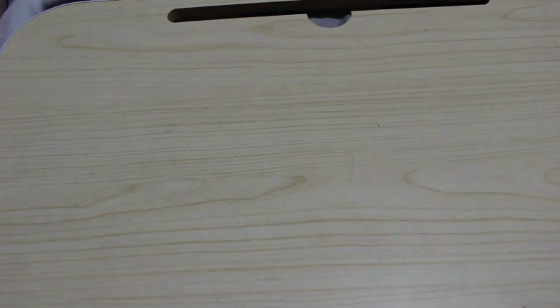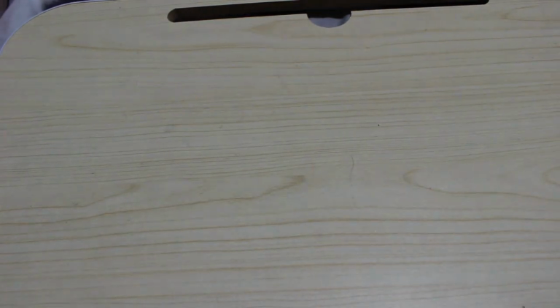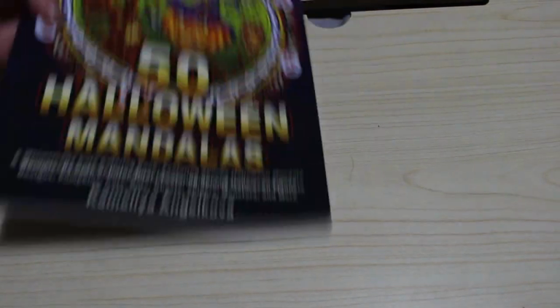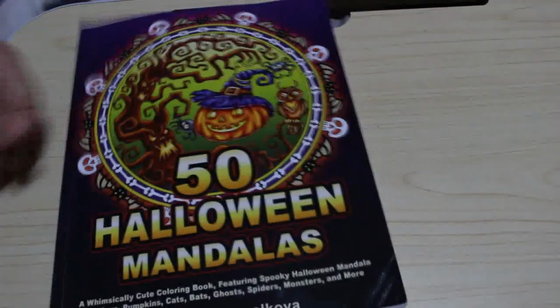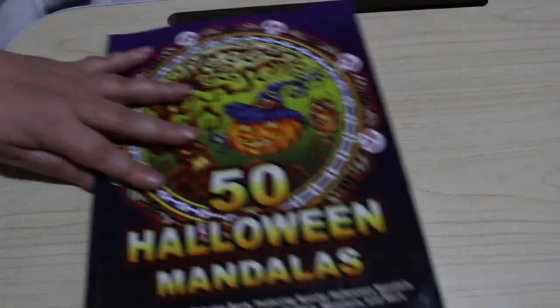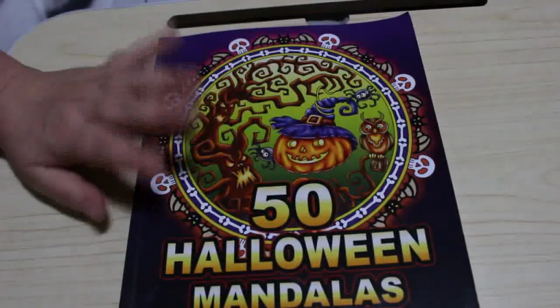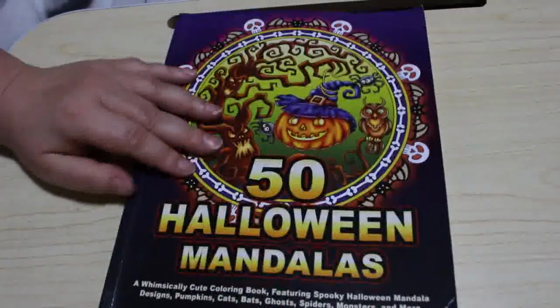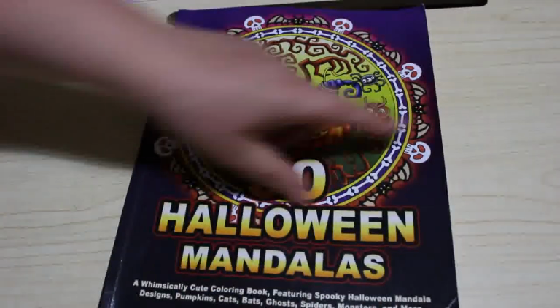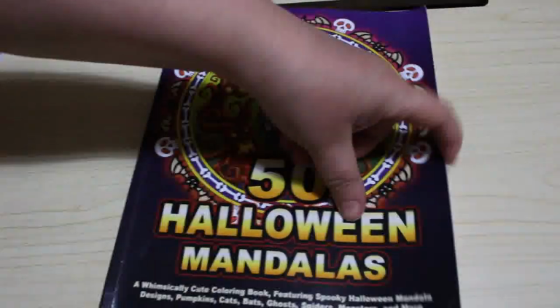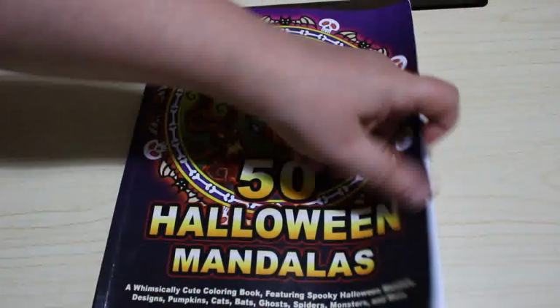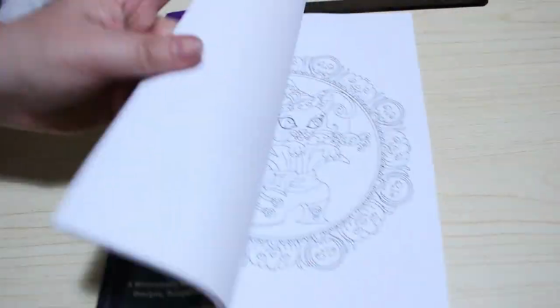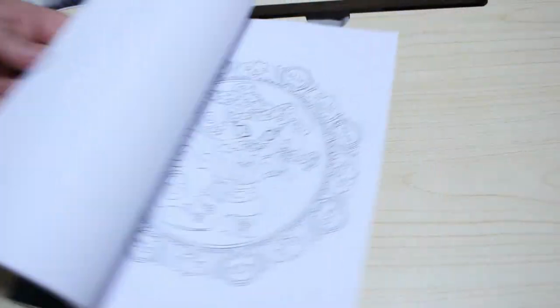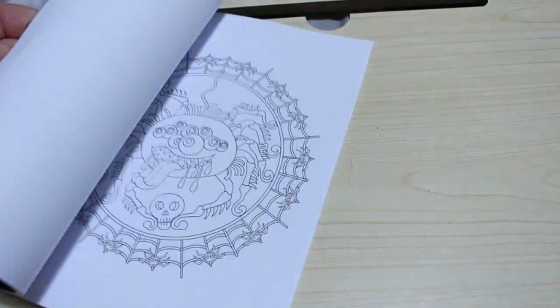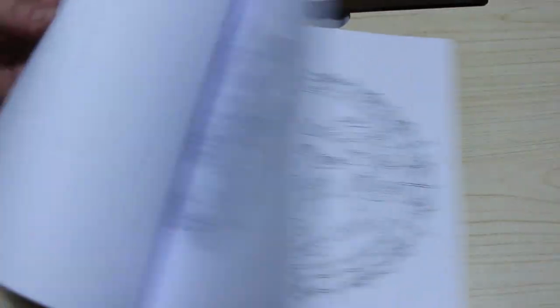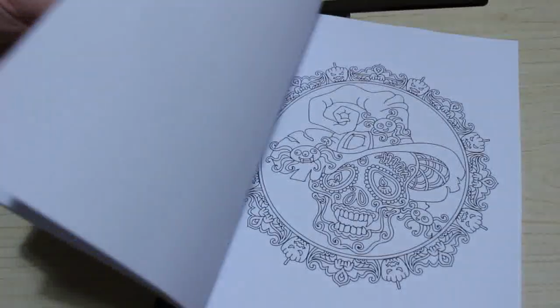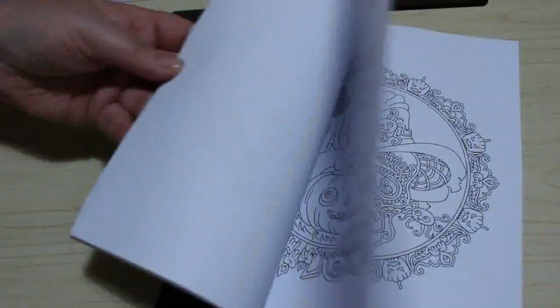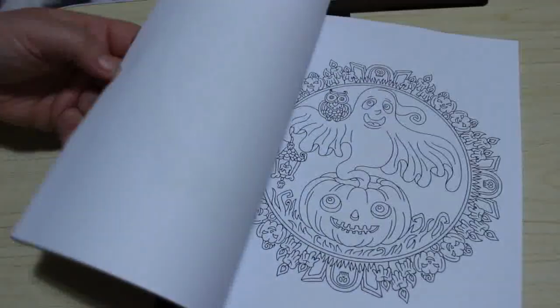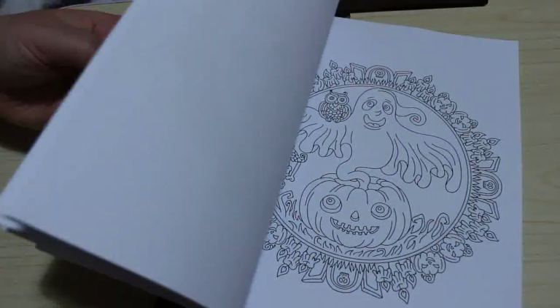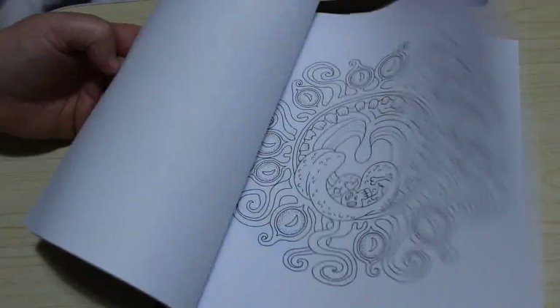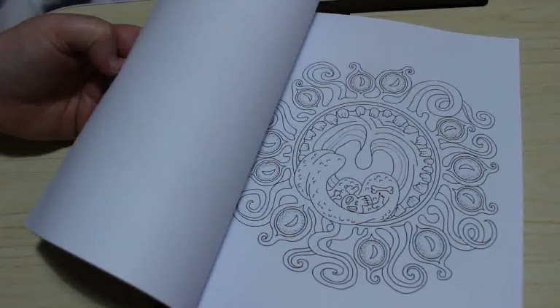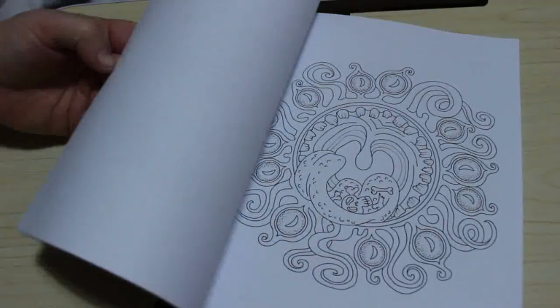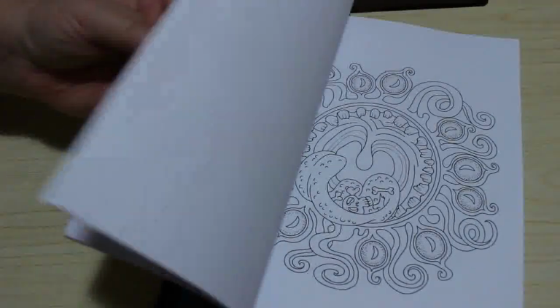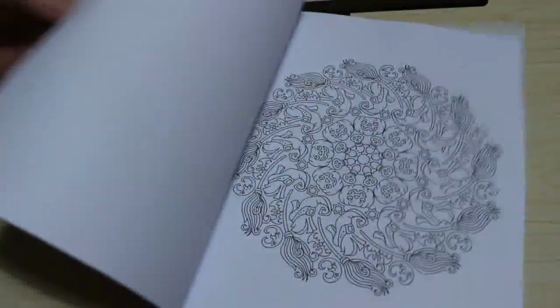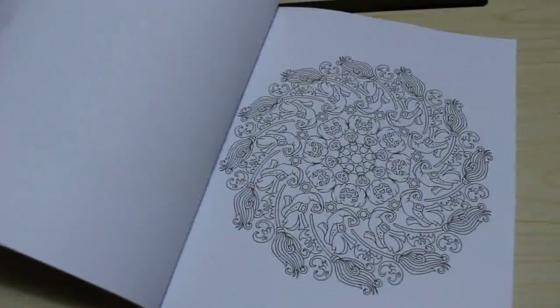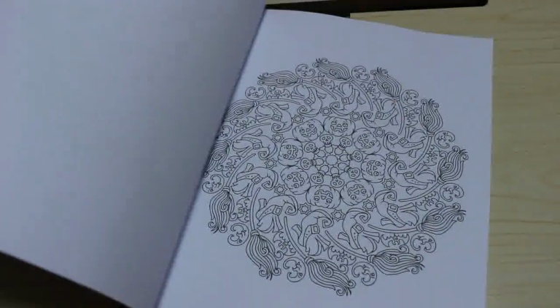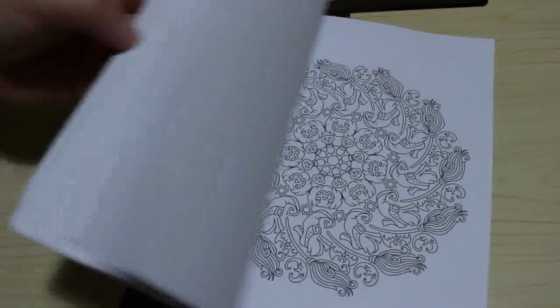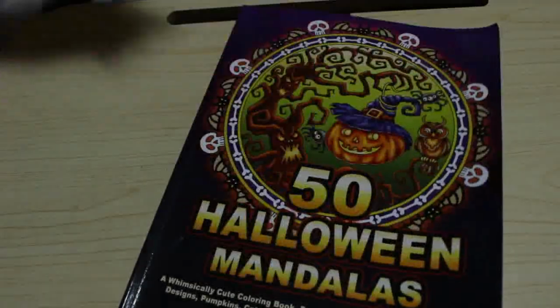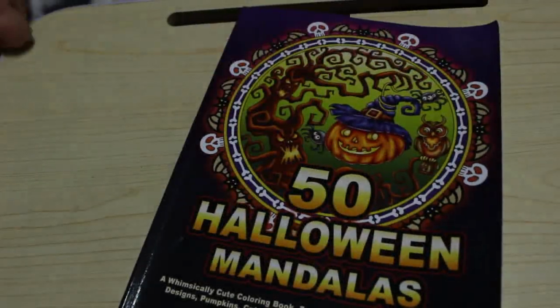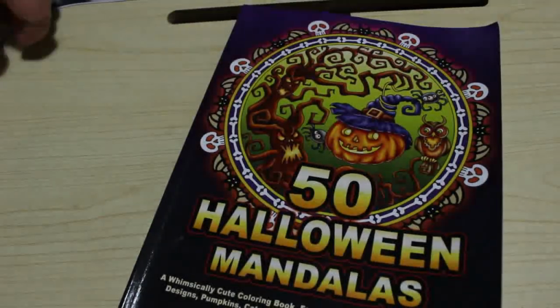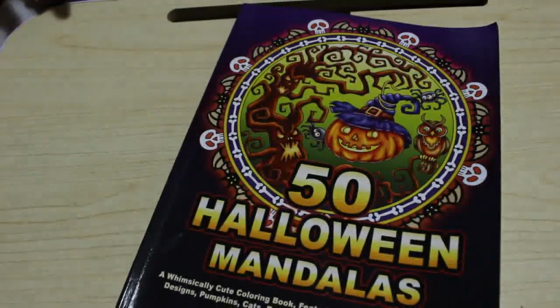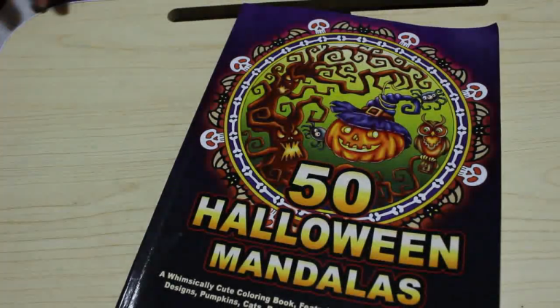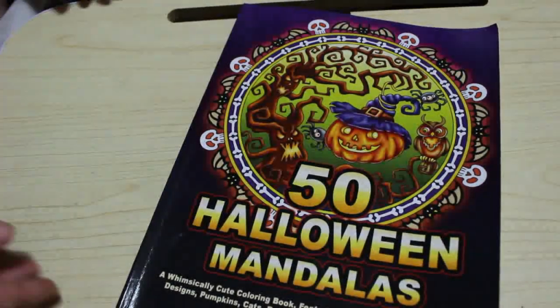50 Halloween Mandalas — there are a lot of Halloween ones by Camellia Angelkova. I've only done one in this and you'll see that in my completed pages. I like pattern books and I would colour in pattern books all year round if I could.